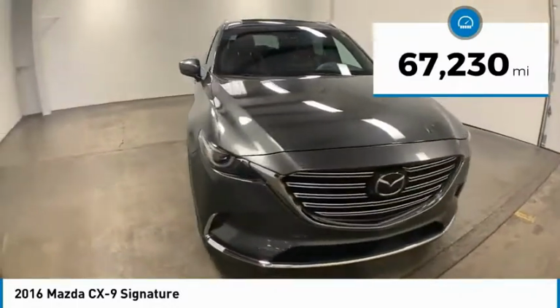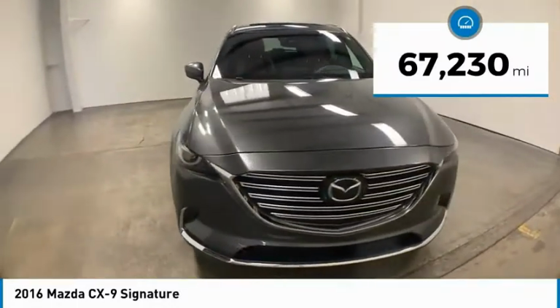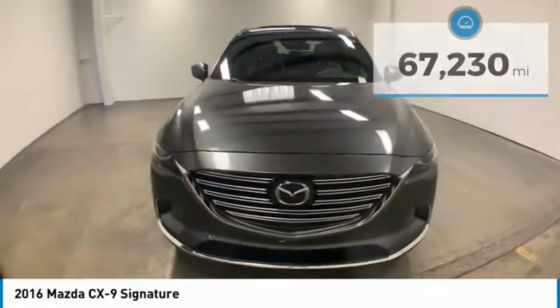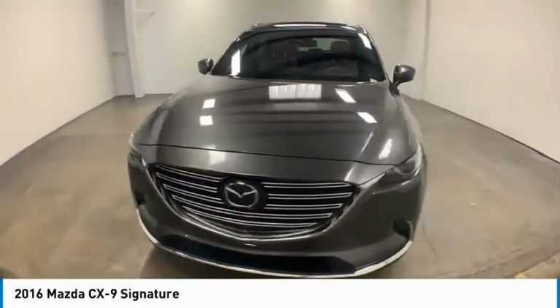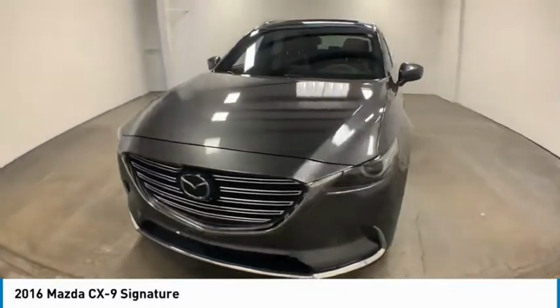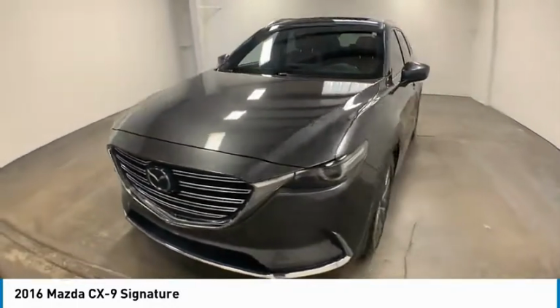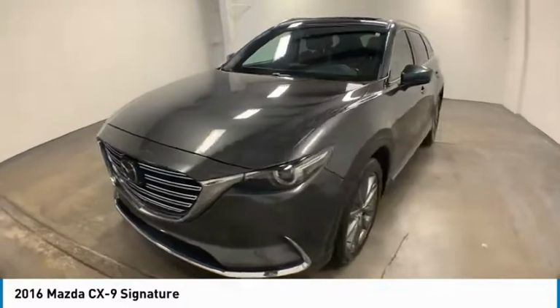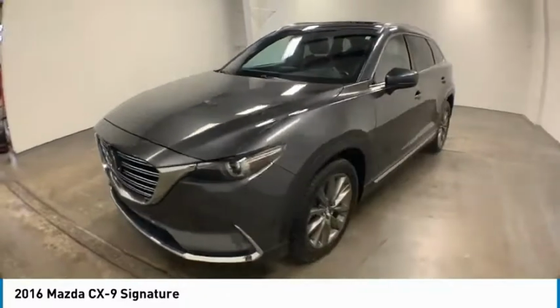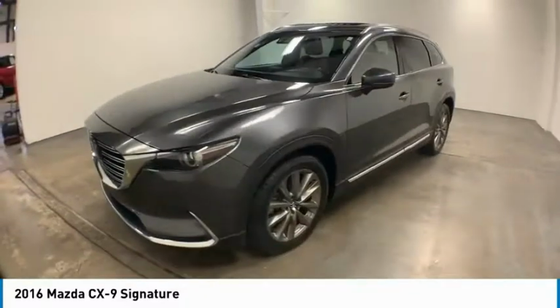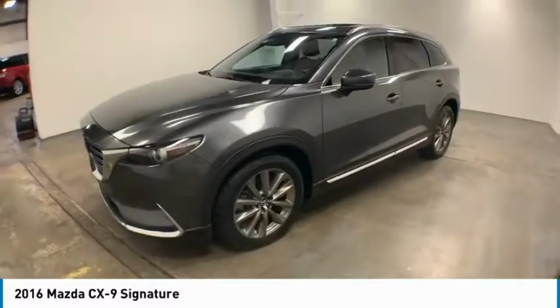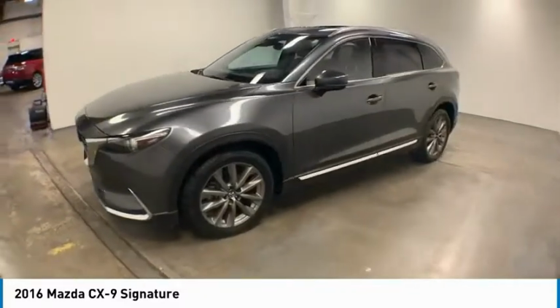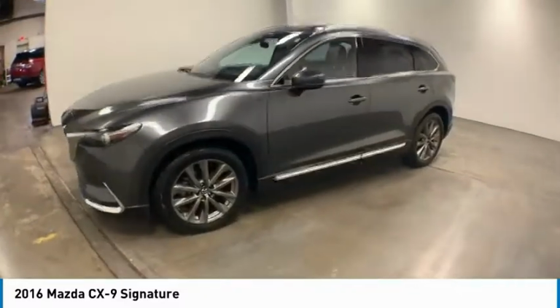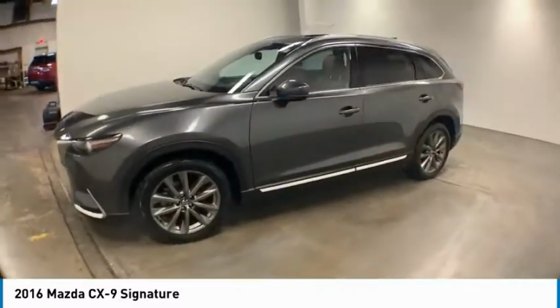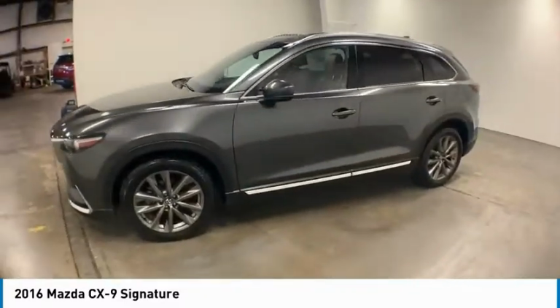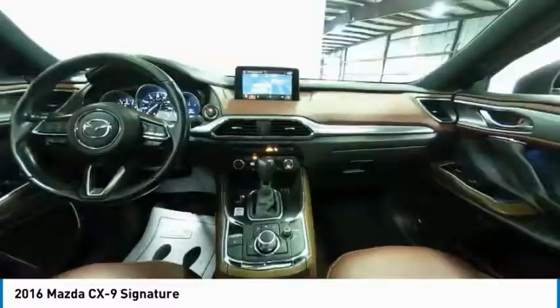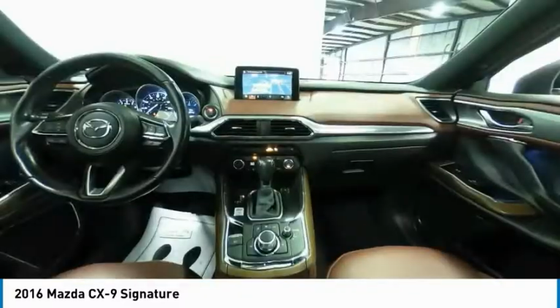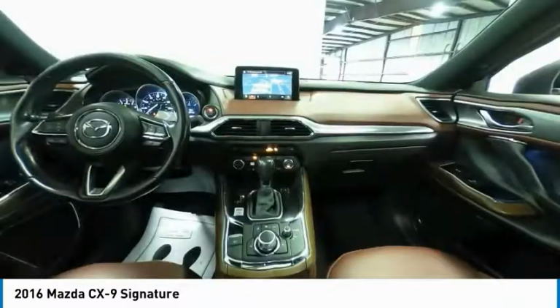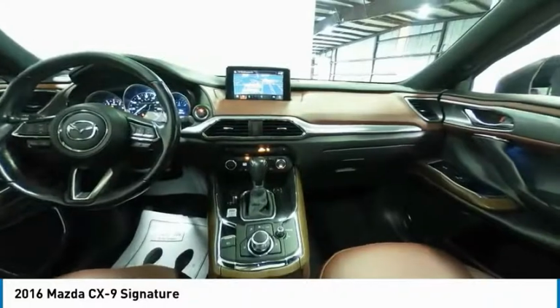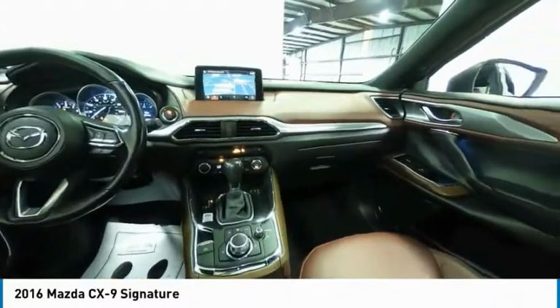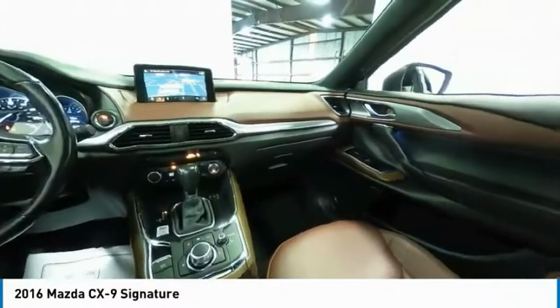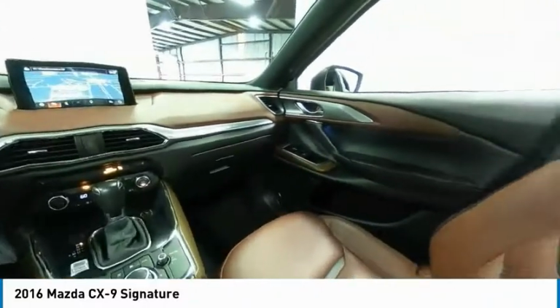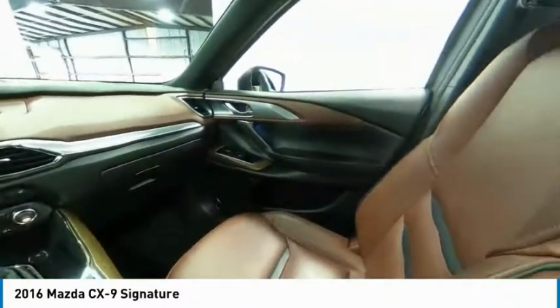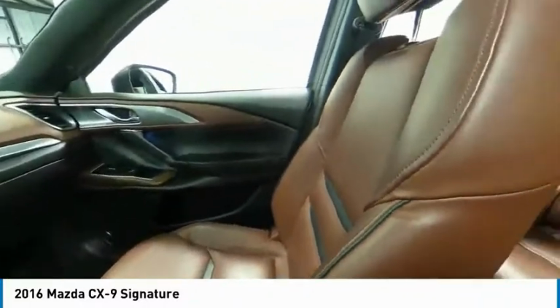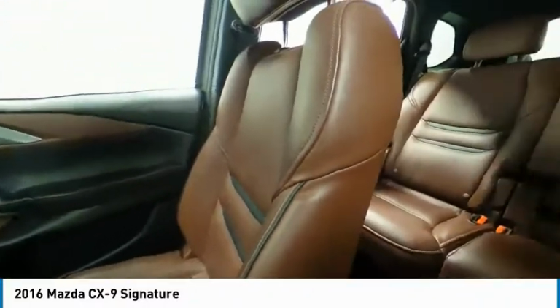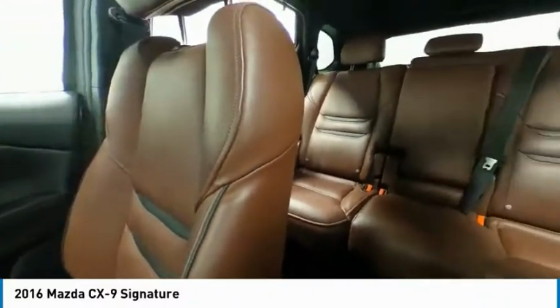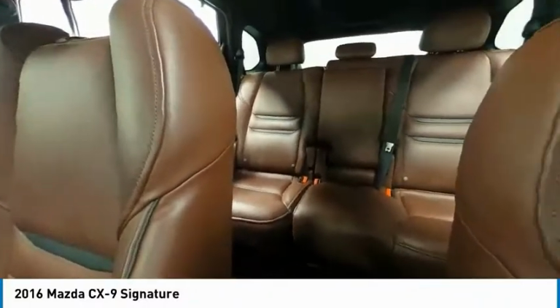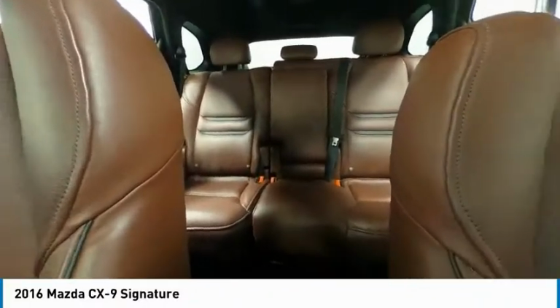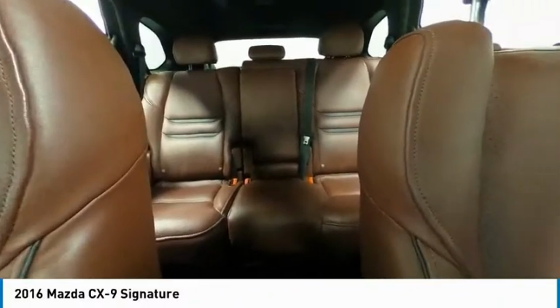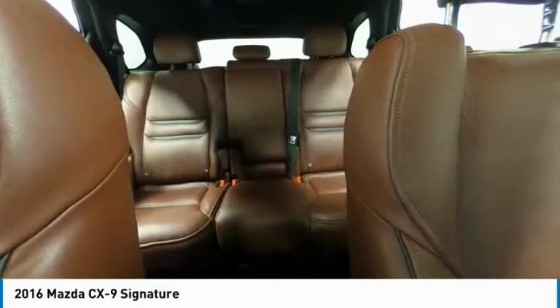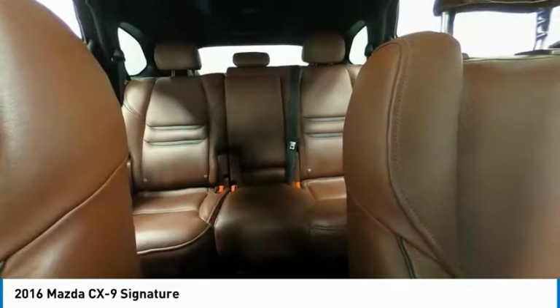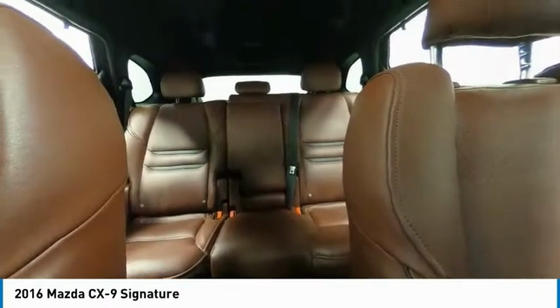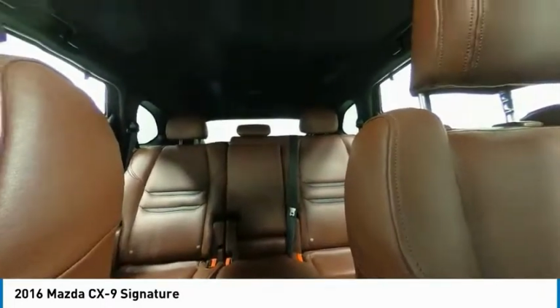Here are some of this vehicle's great options: electronic stability control, power lift gate, brake assist, traction control, remote keyless entry, fog lights, four-wheel disc brakes, power moonroof, rain-sensing wipers, and speed control.